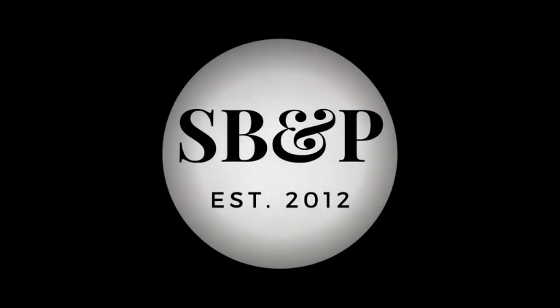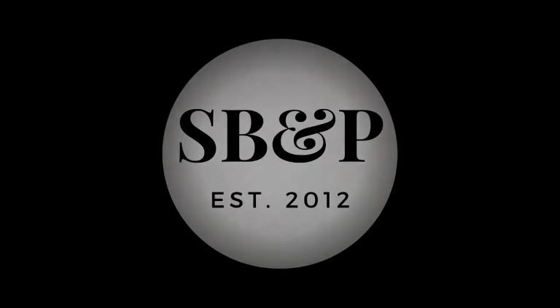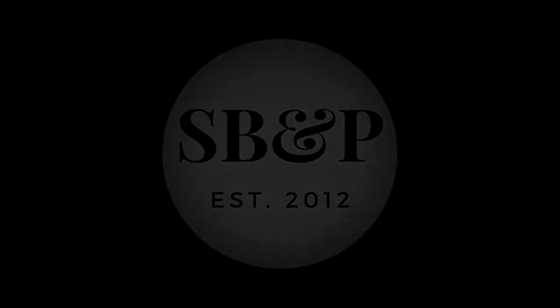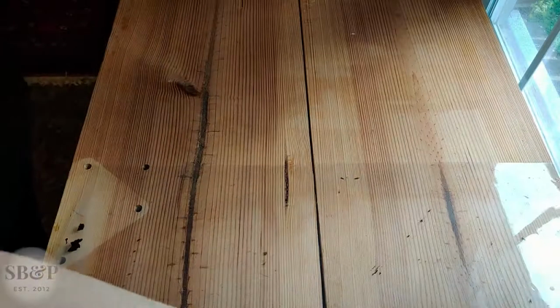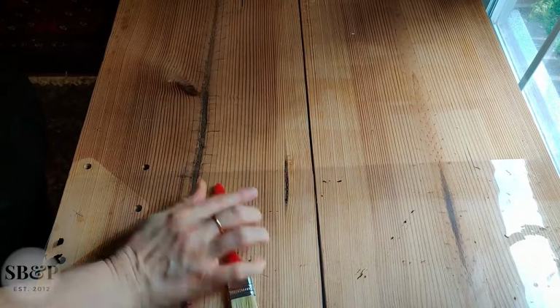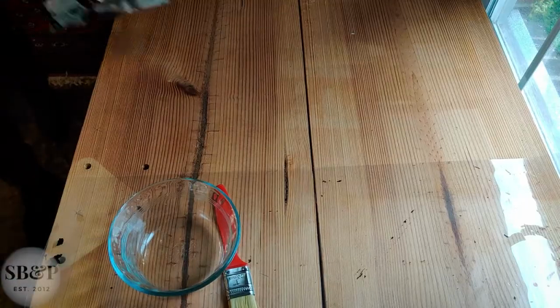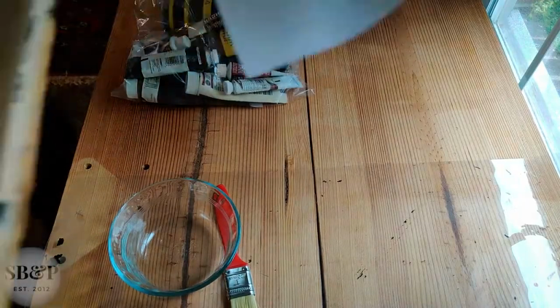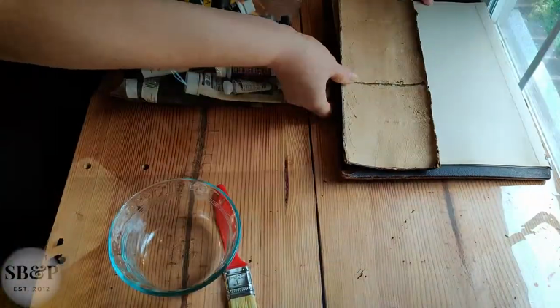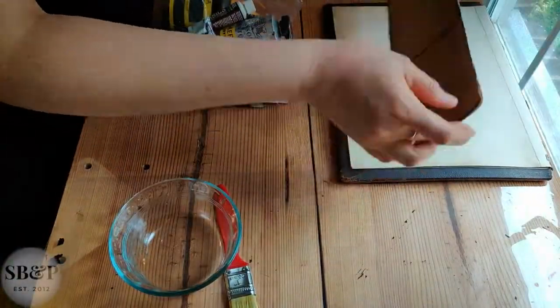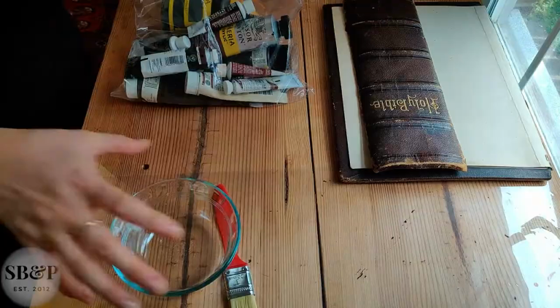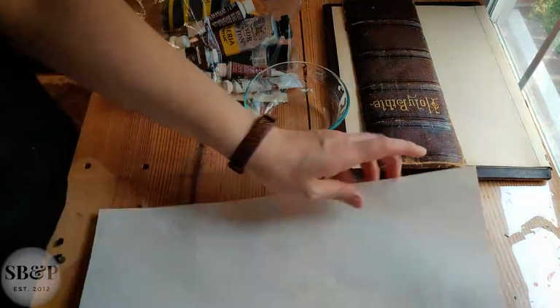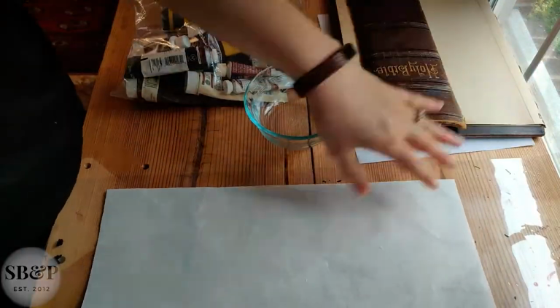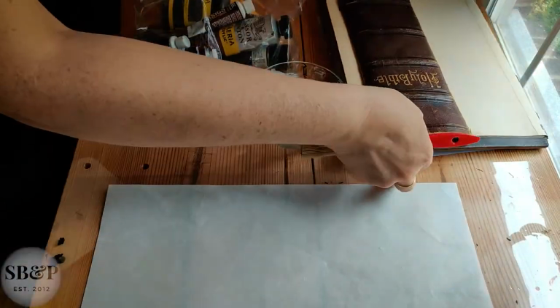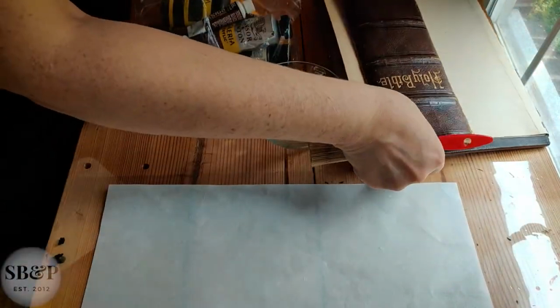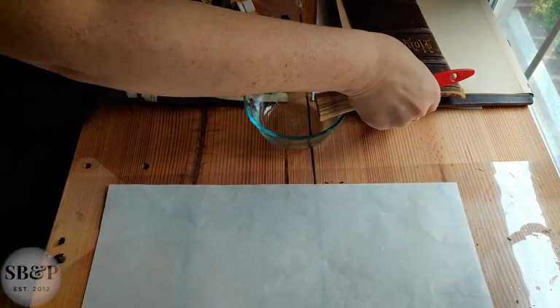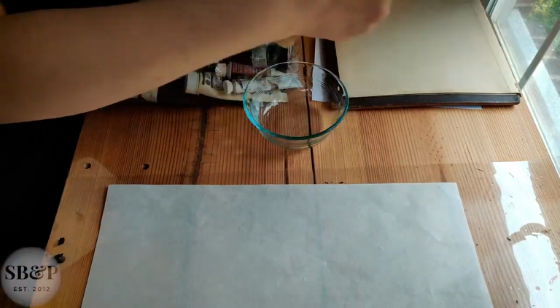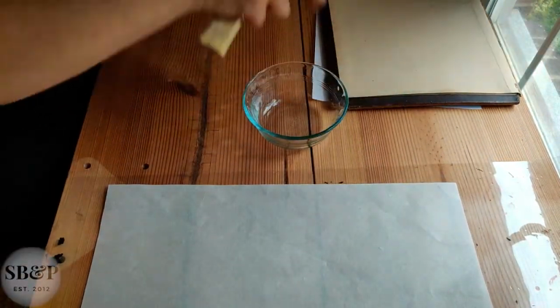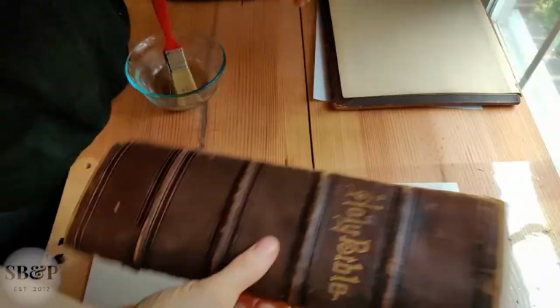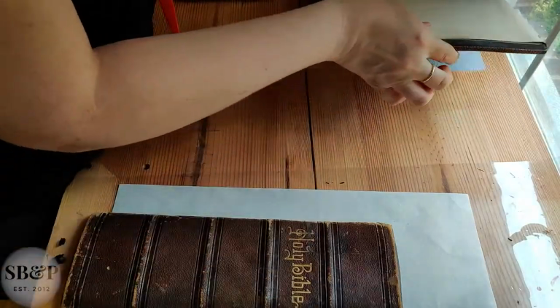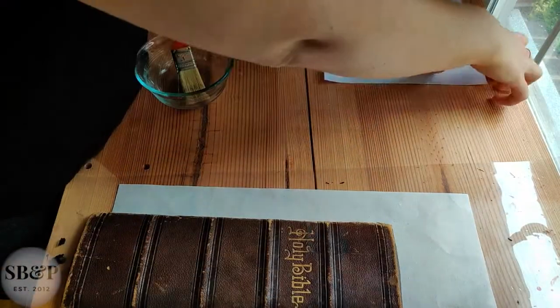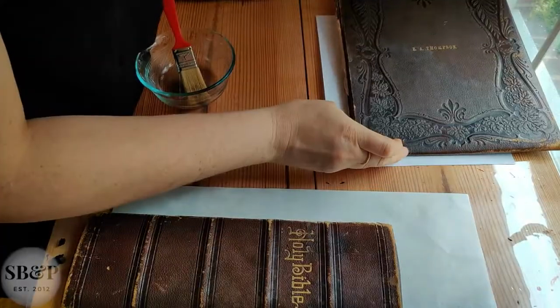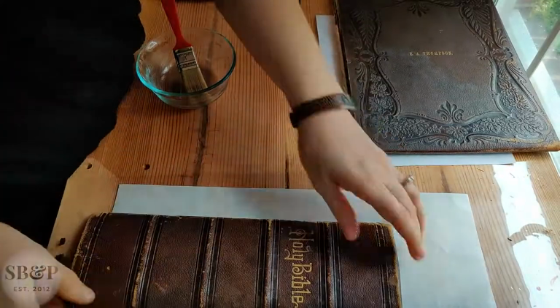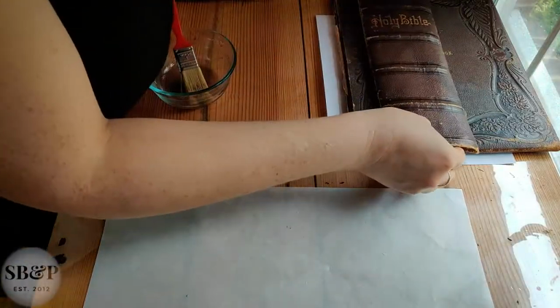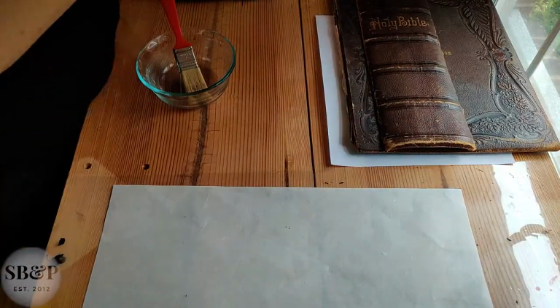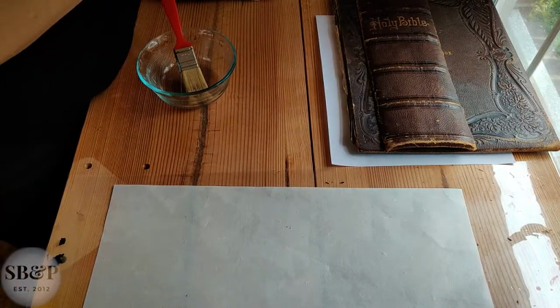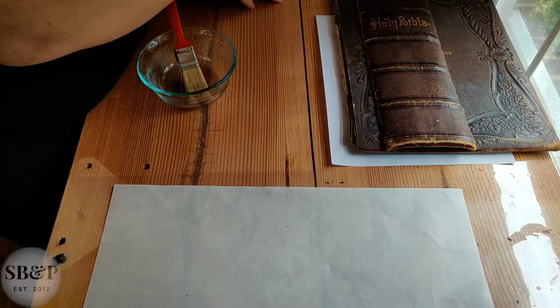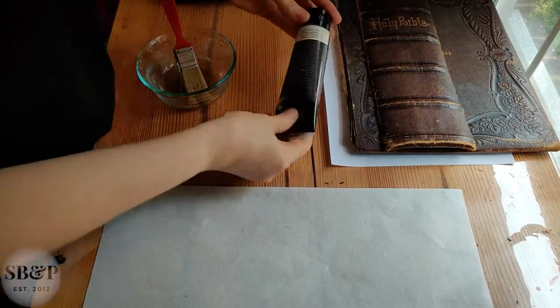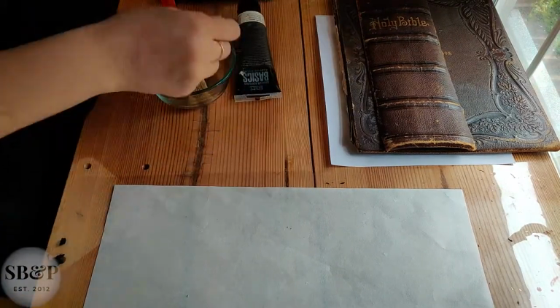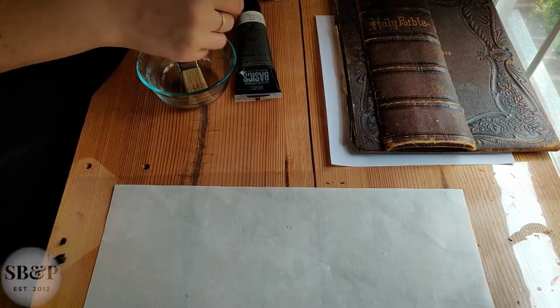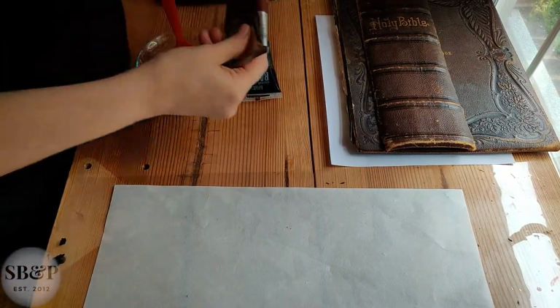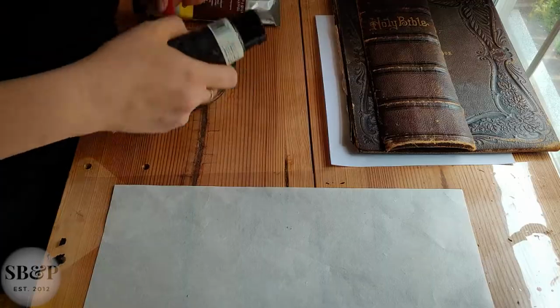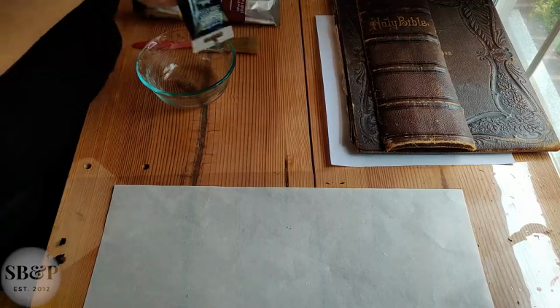Hey guys, welcome back to the lab. Today at the bench we're color matching the replacement spine piece, applying the new overhanging linen lining, reapplying the original end bands, and adhering the new paper lining to this large 1890s family bible.